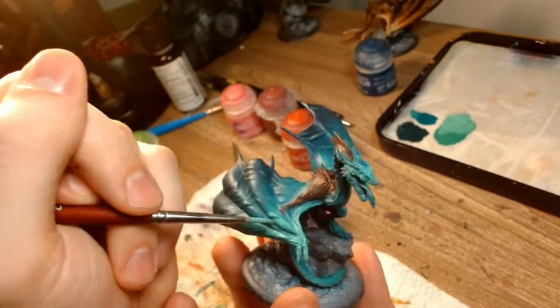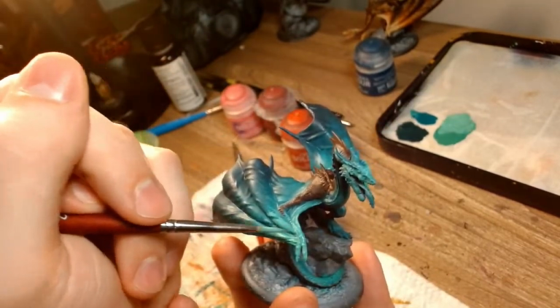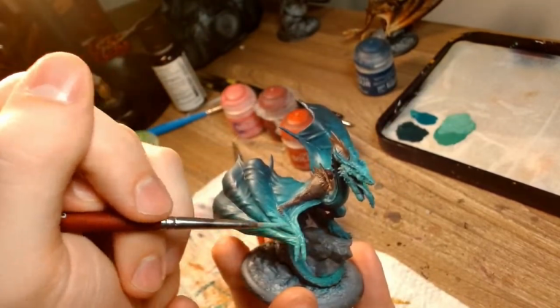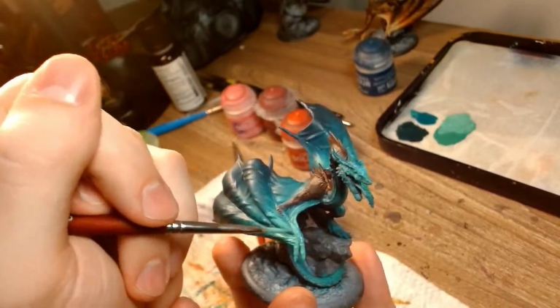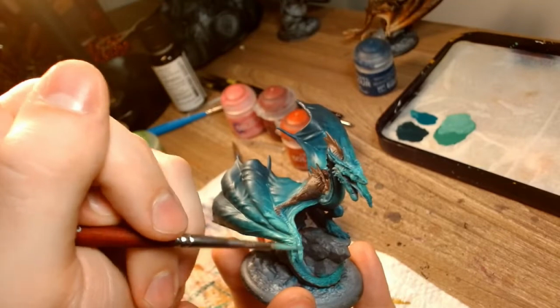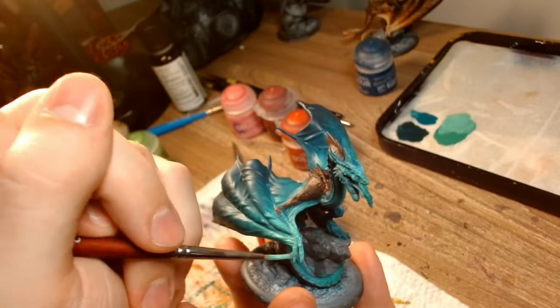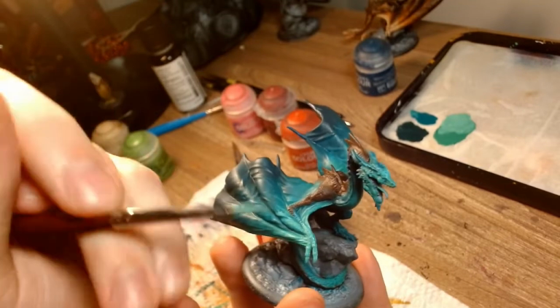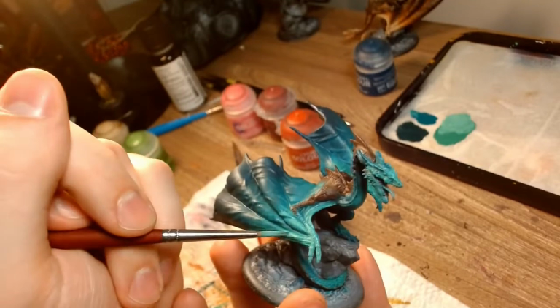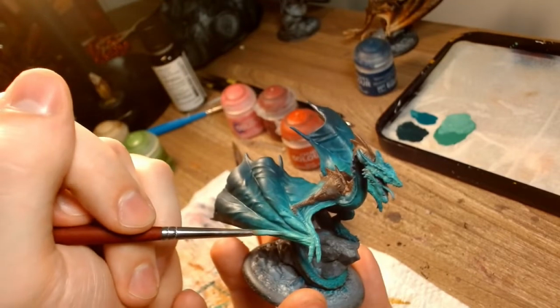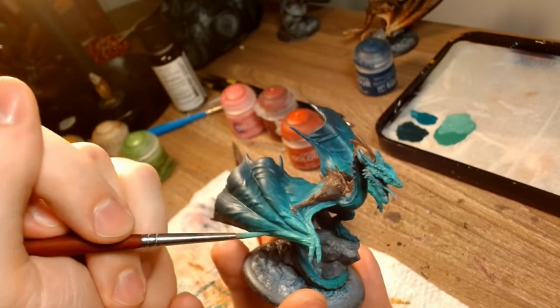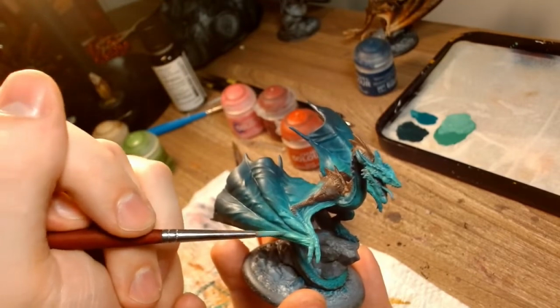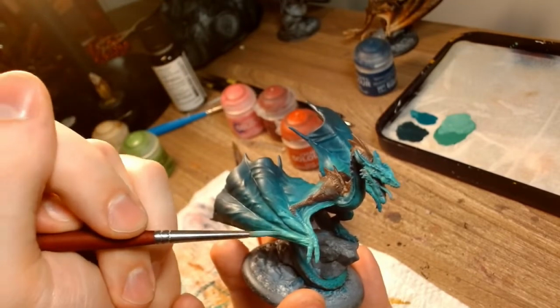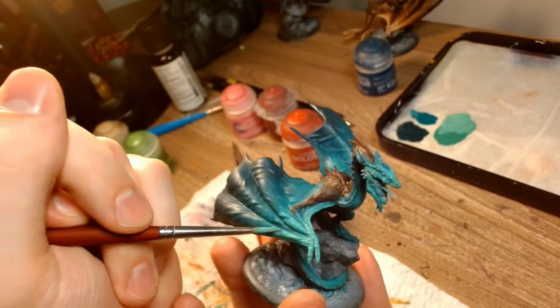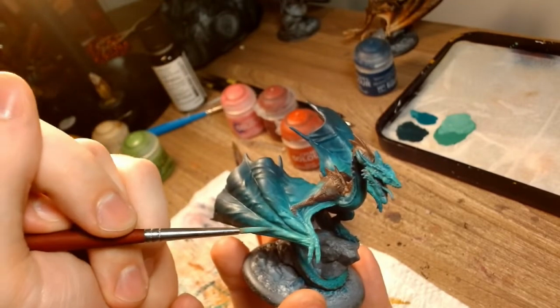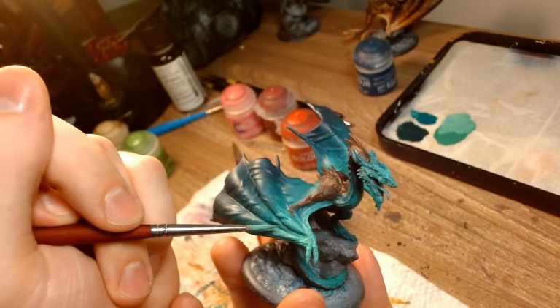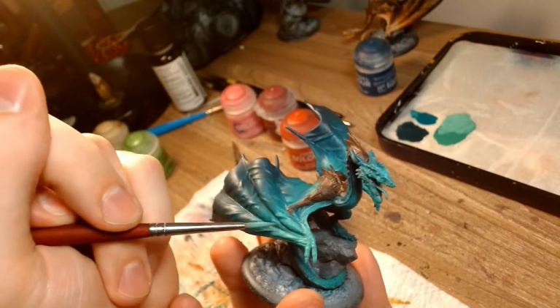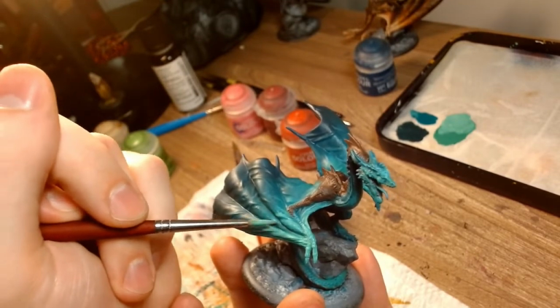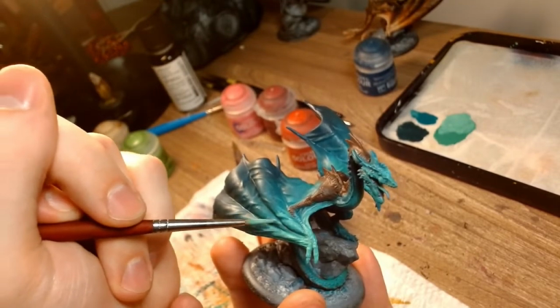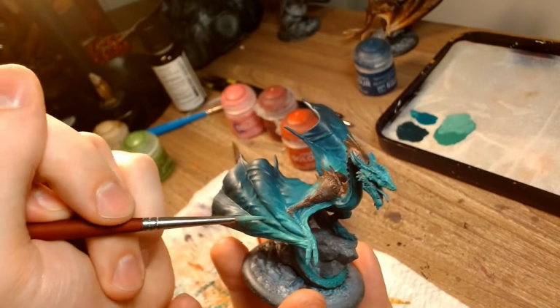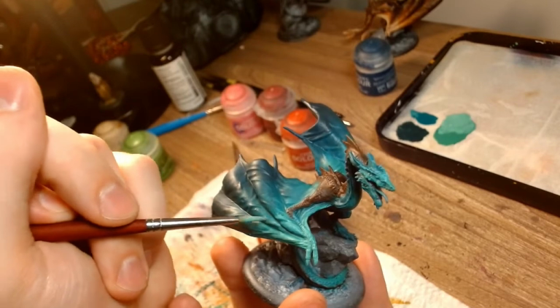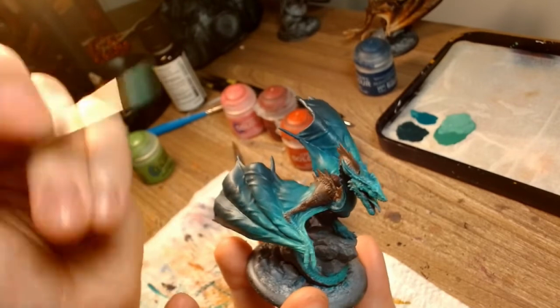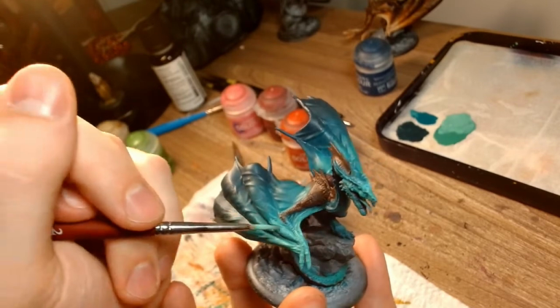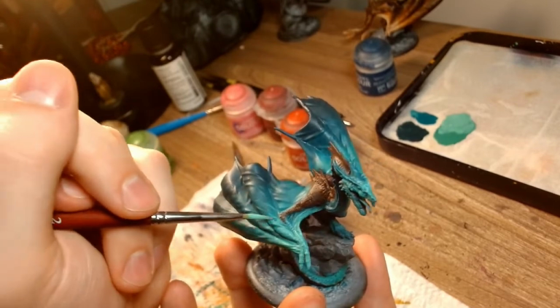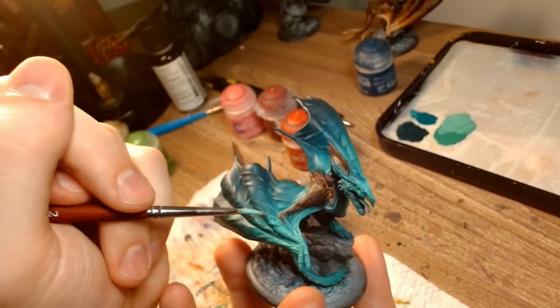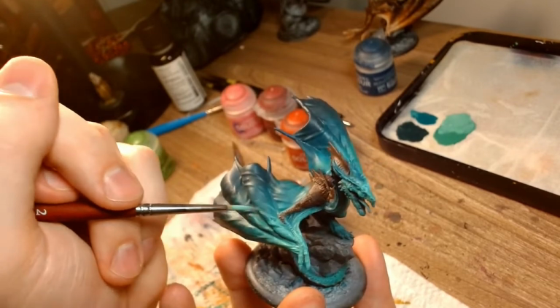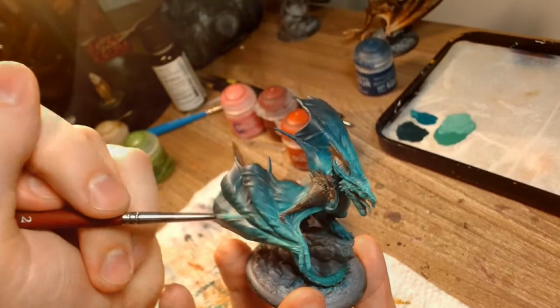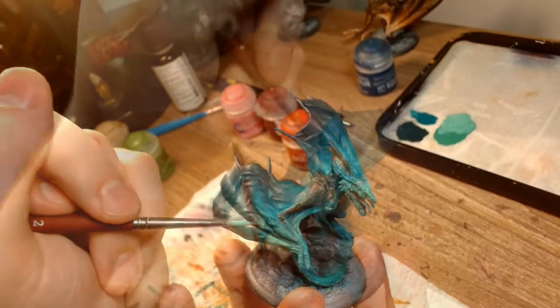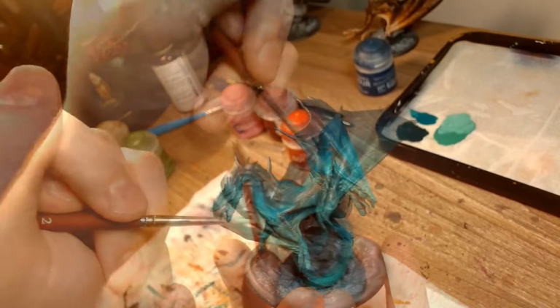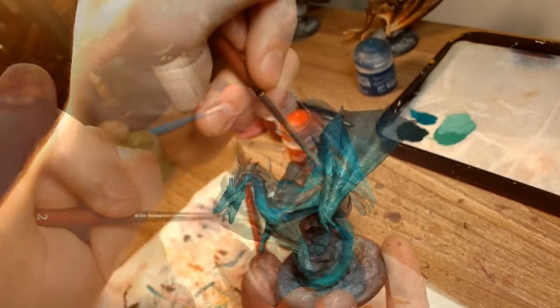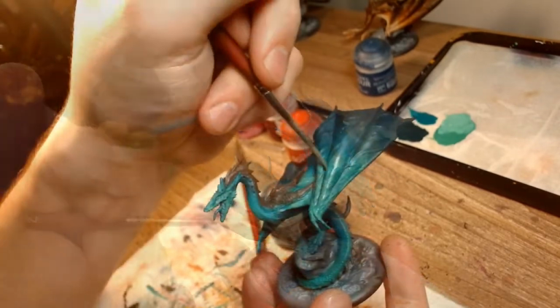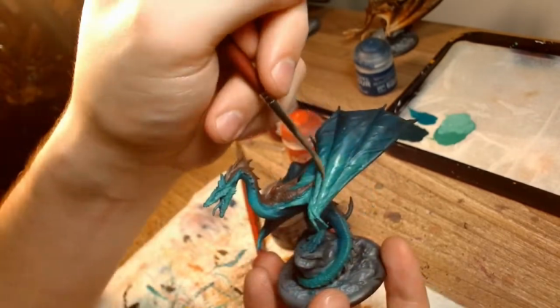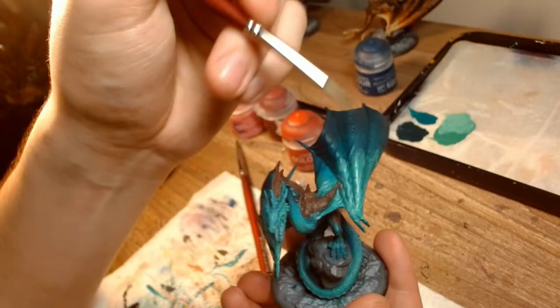Like Rhaegal, I had my darkest tone at the tips of the wings, and then I got very, very bright for the hands. The other brighter areas include the chest, the head, and the front of the tail. The other side of the wings were based in my darkest, just like with Rhaegal as well, but more on them later.